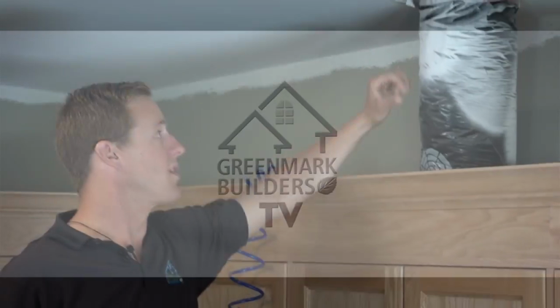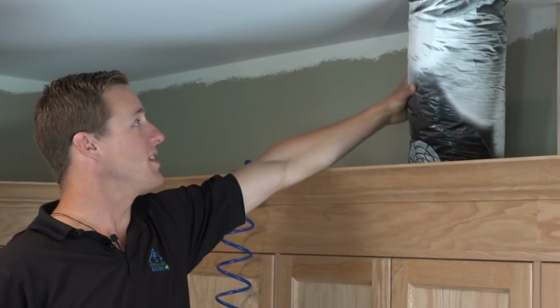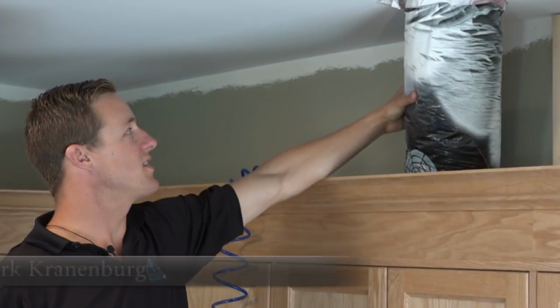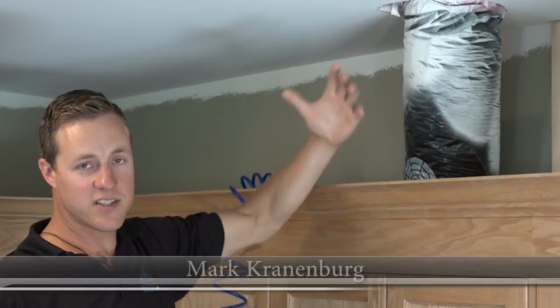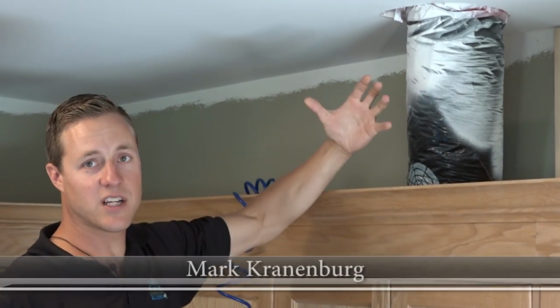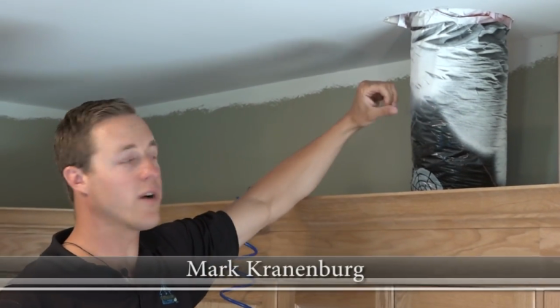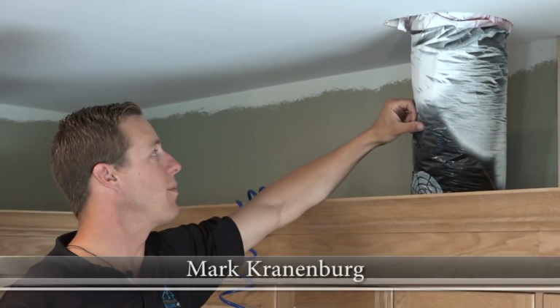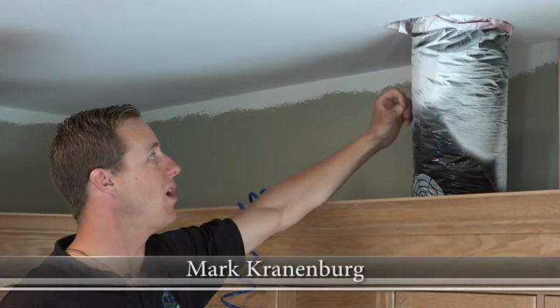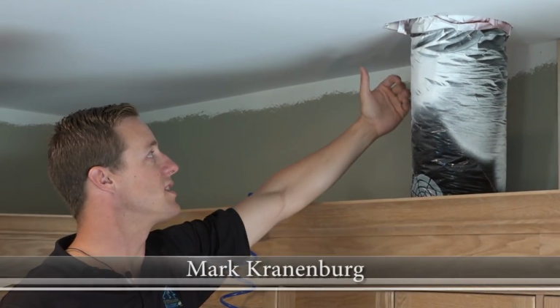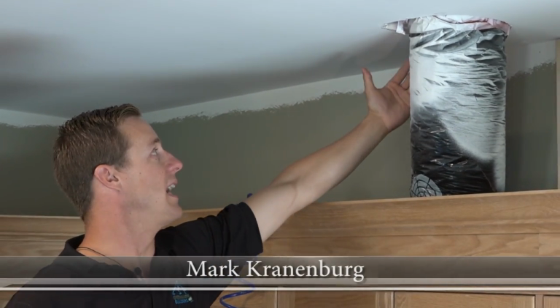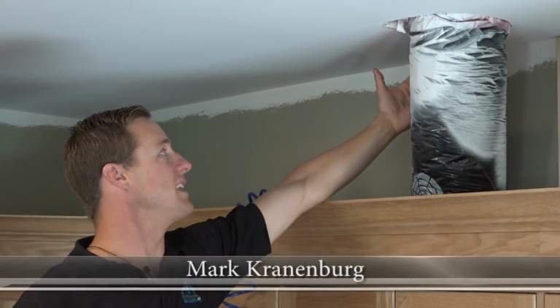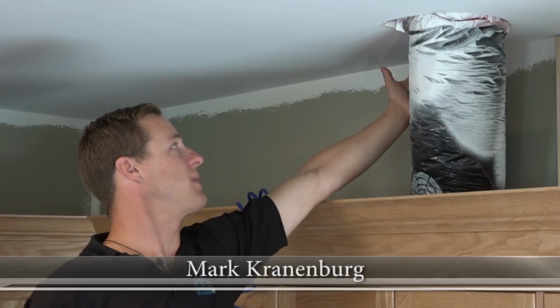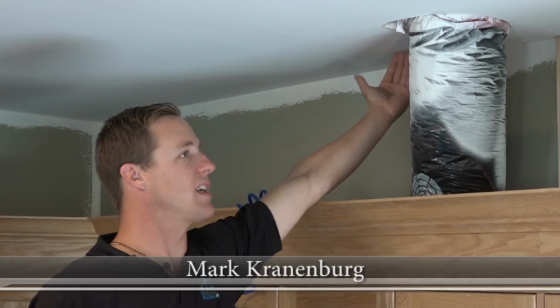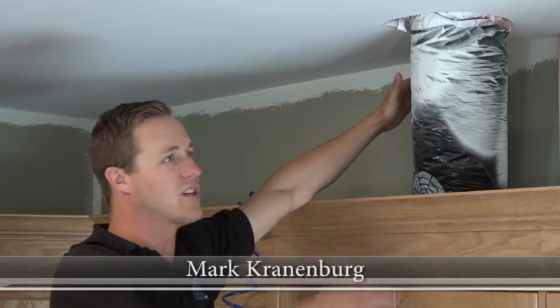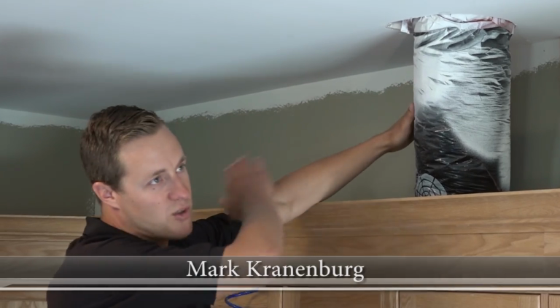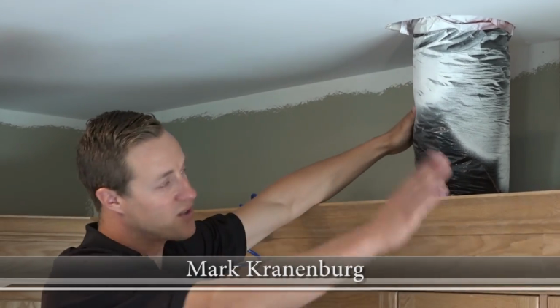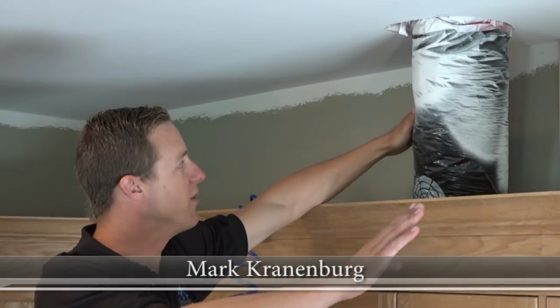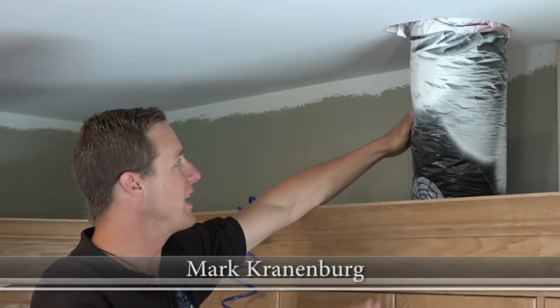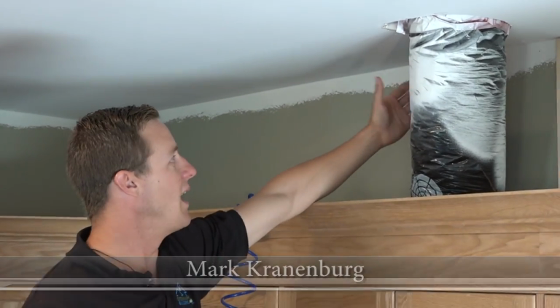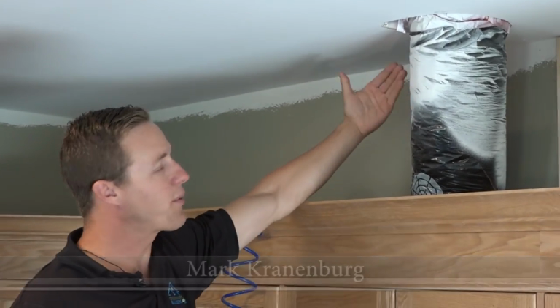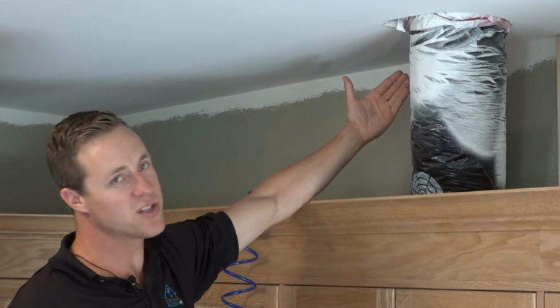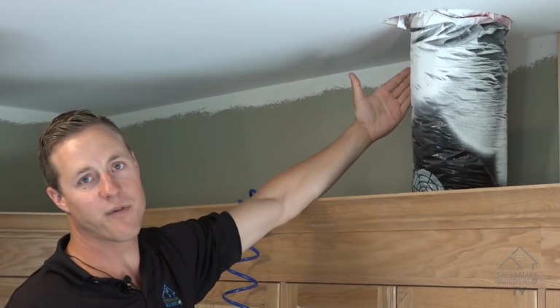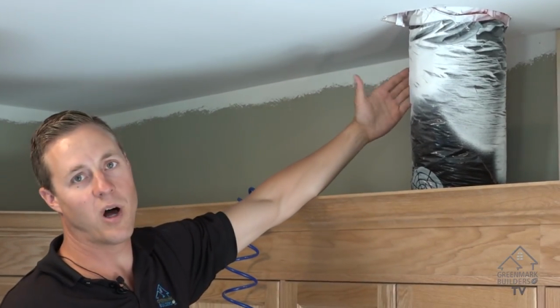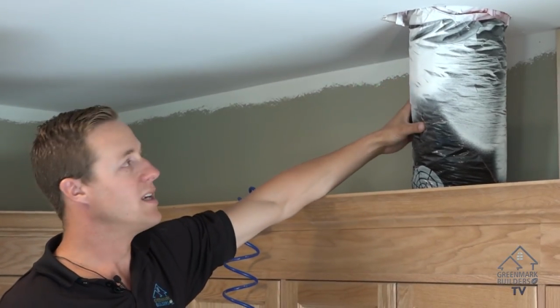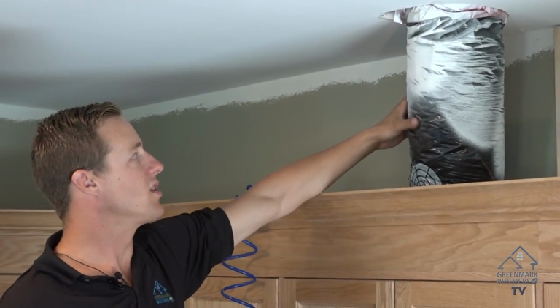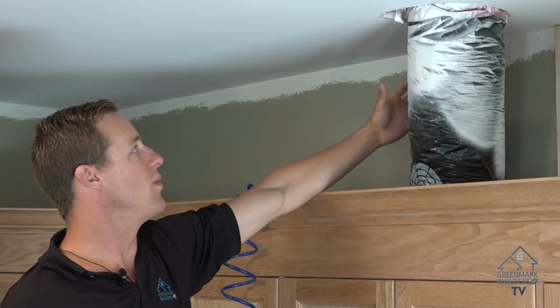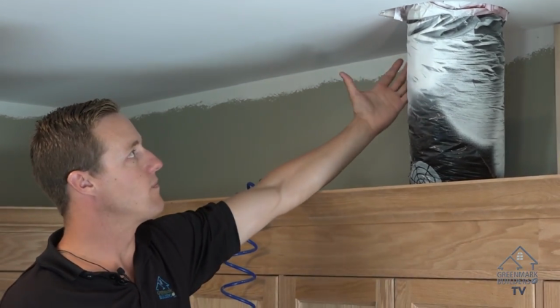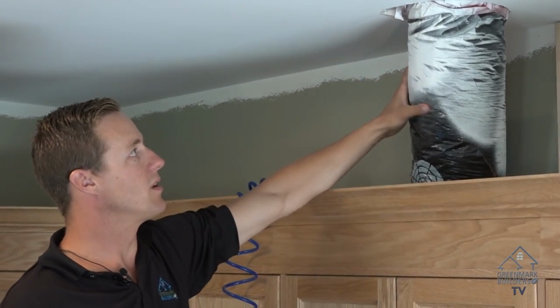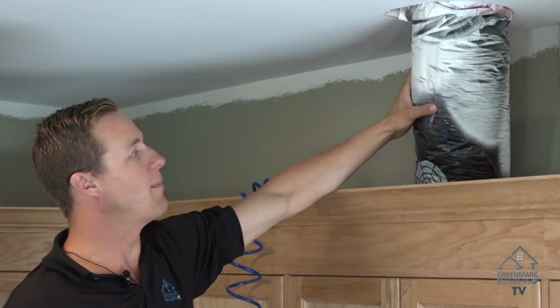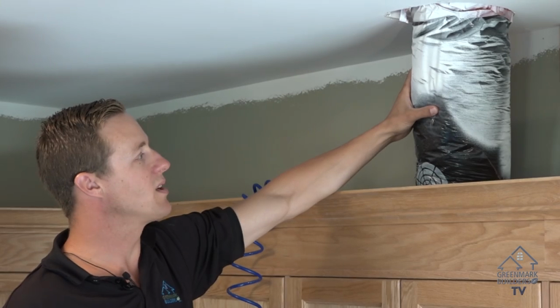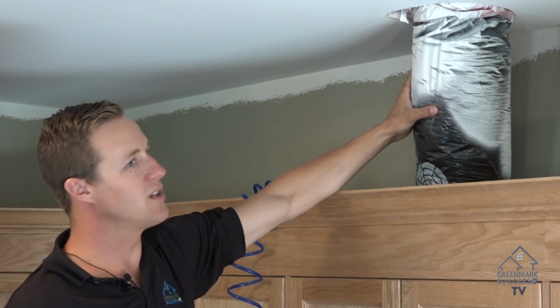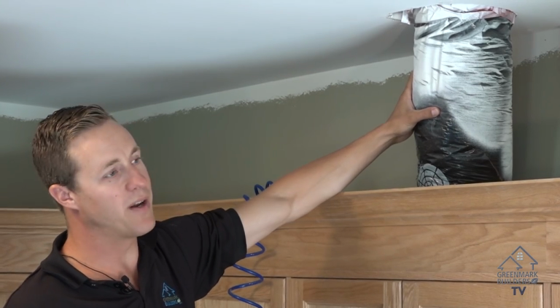The reason this duct is sticking as far away from the wall as it is, is because there's actually a truss running about three inches away from the wall, so there's not much we could really do about it.